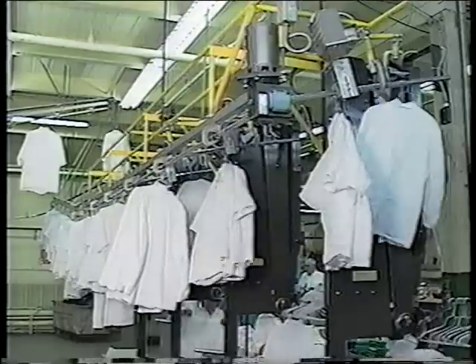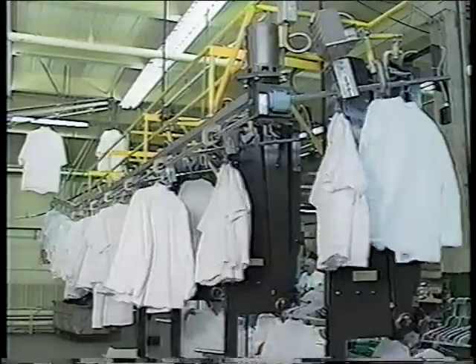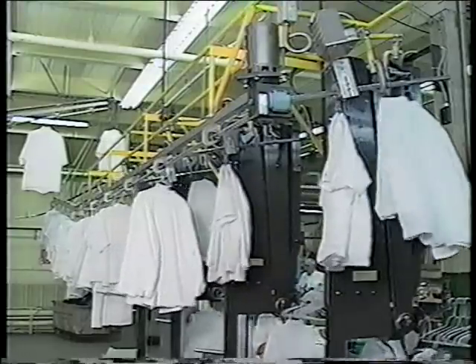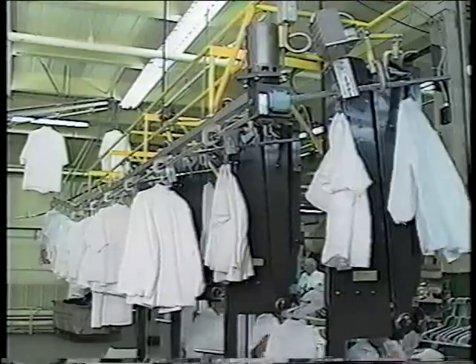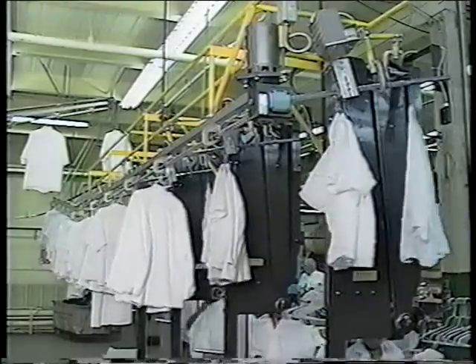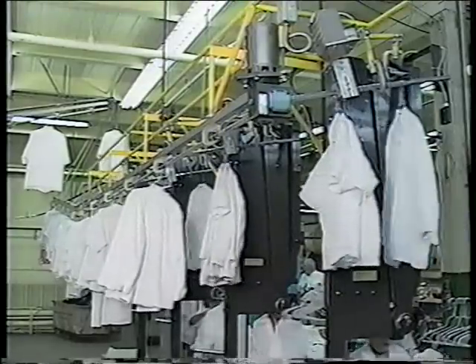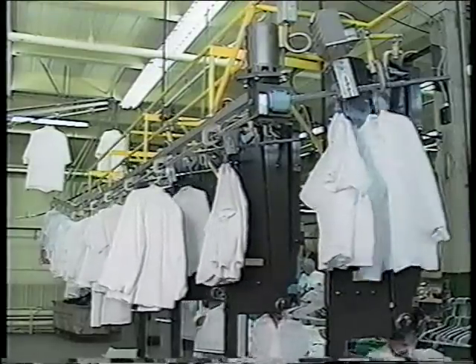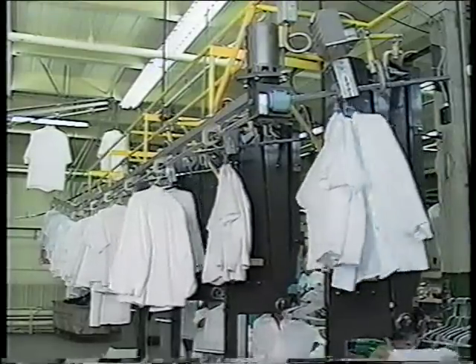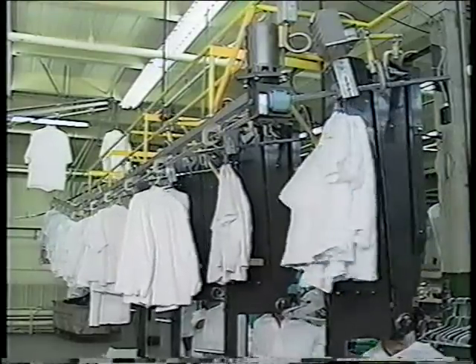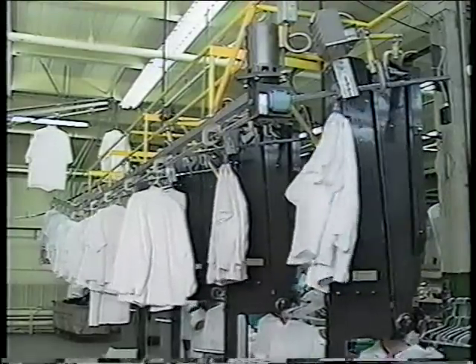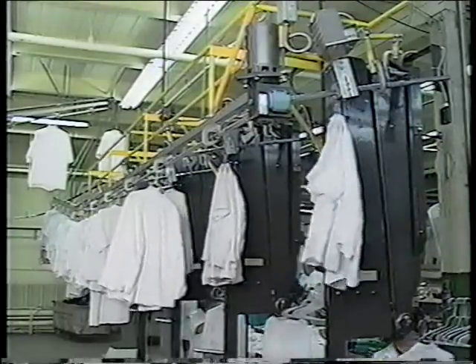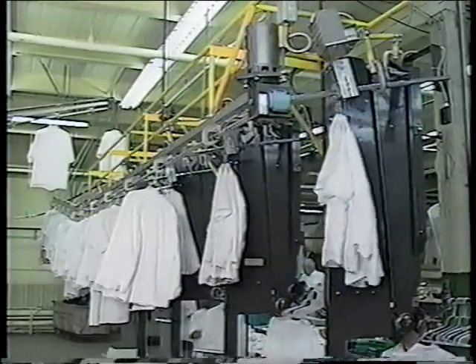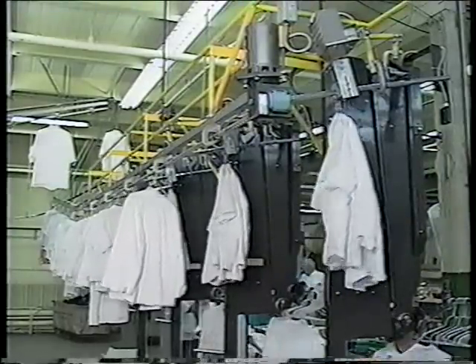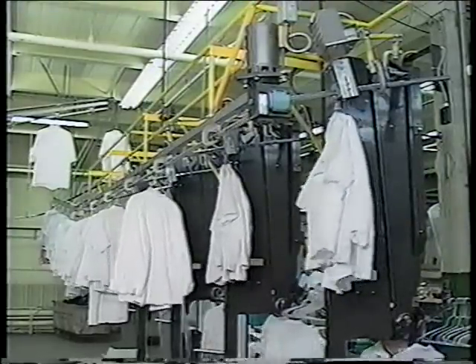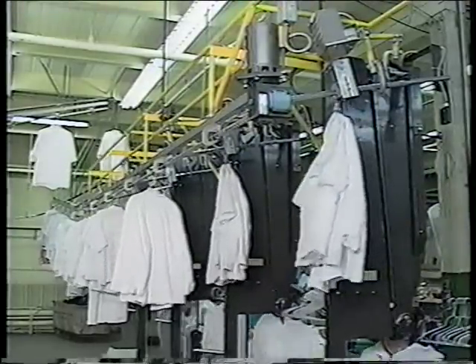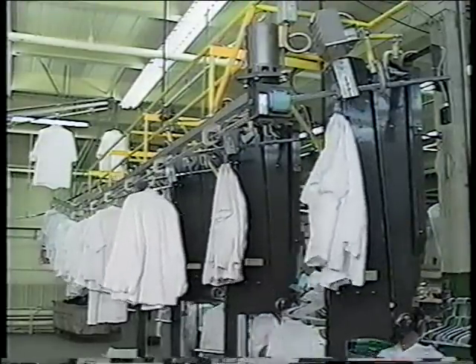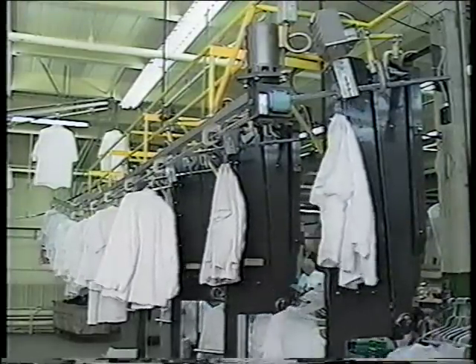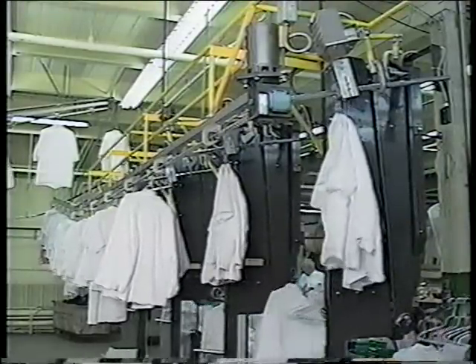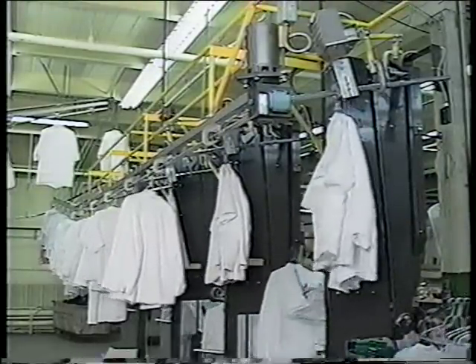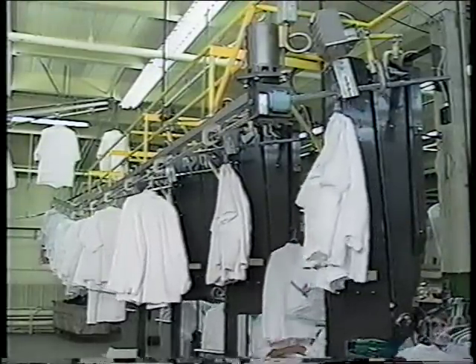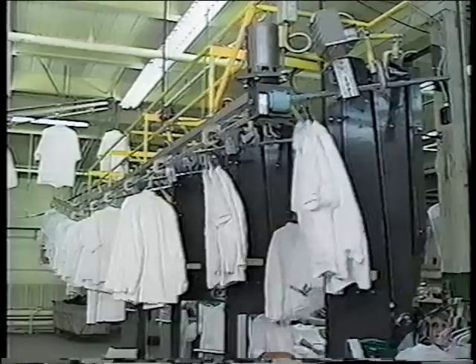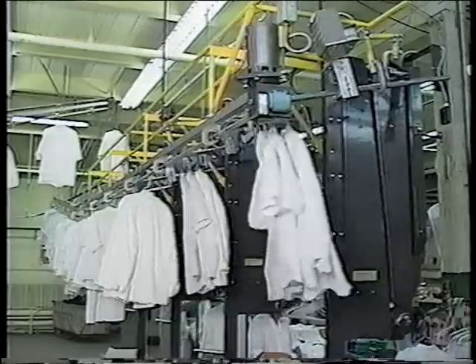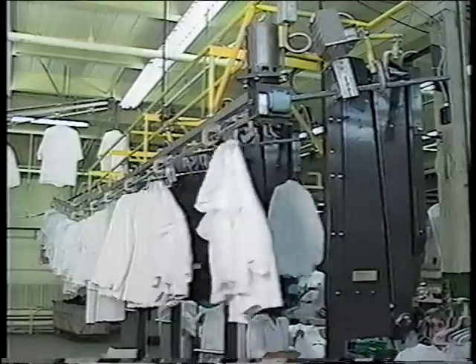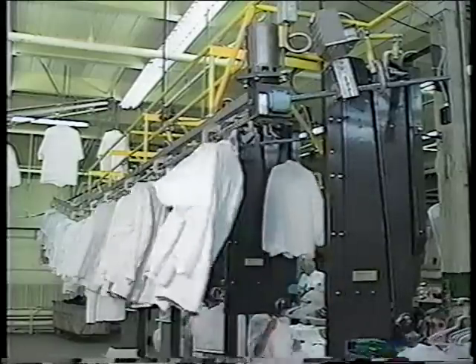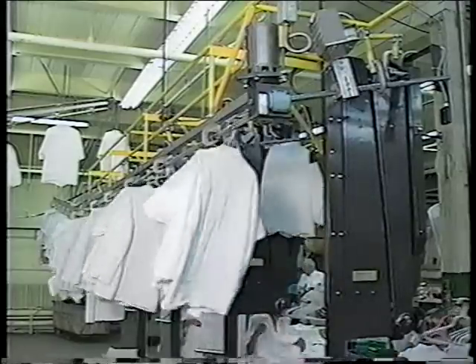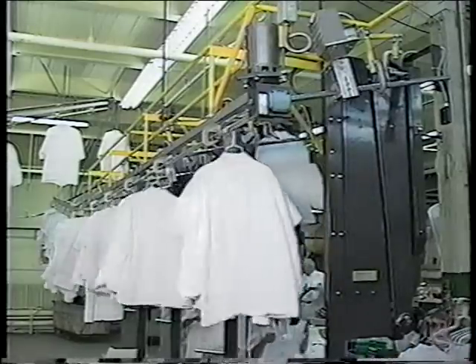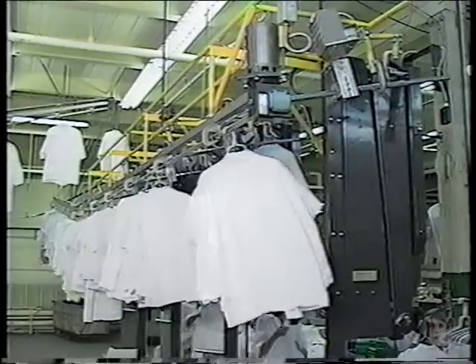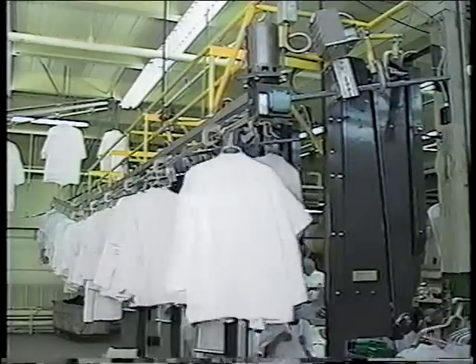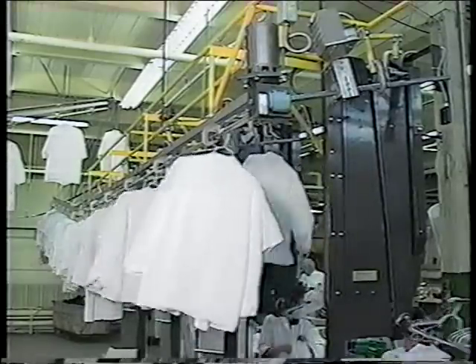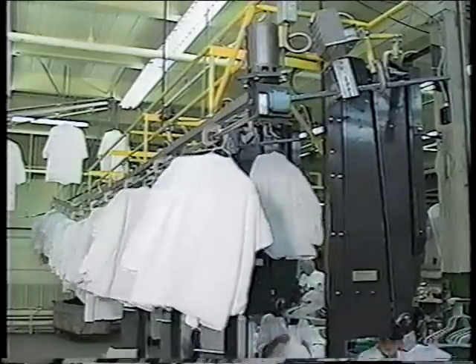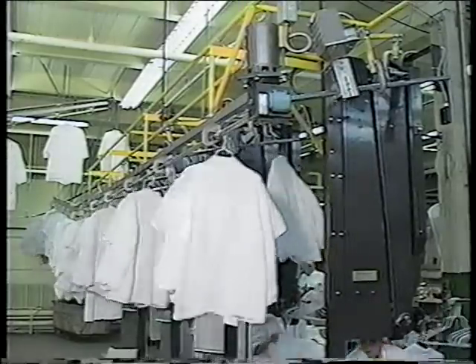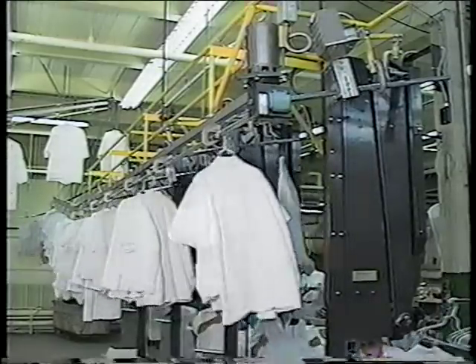The garments are accumulated and fed on a 27-second cycle onto the screw conveyor to allow space for the following operator's garments.